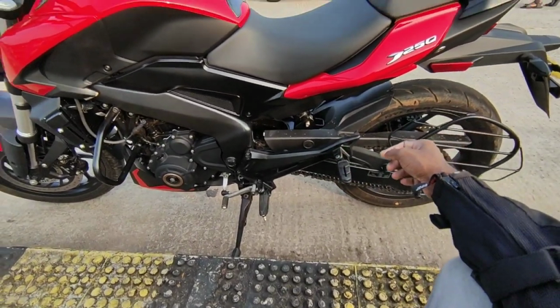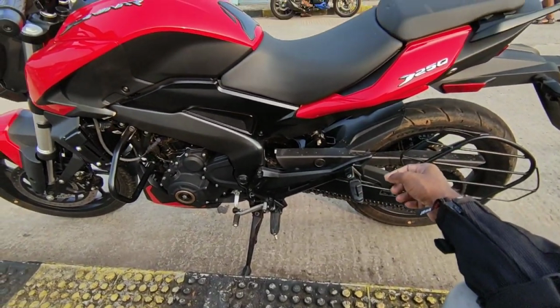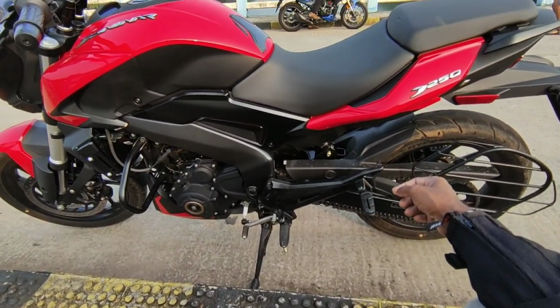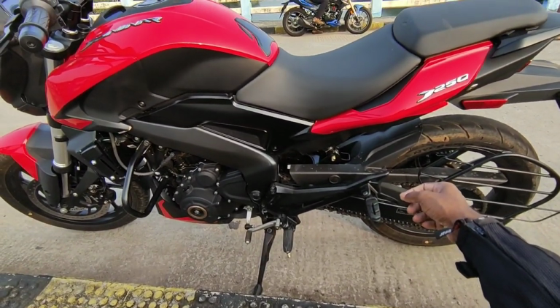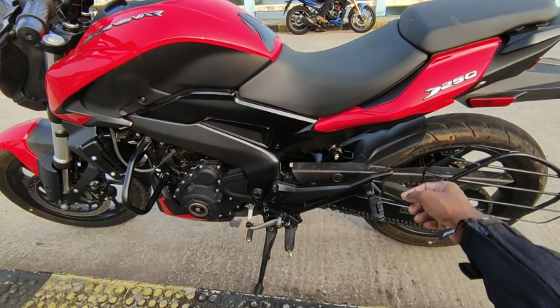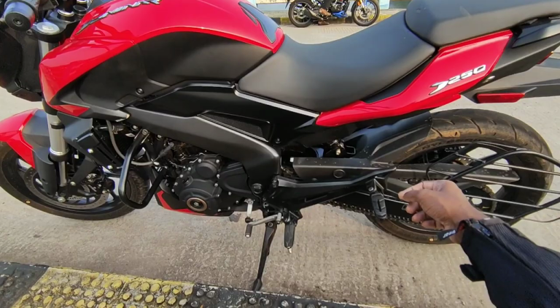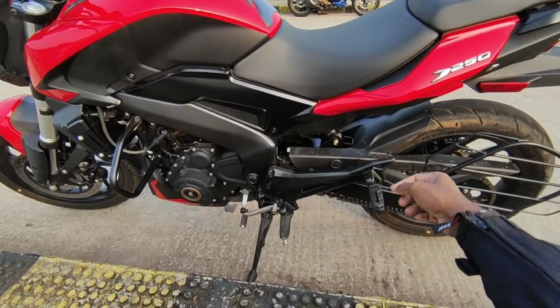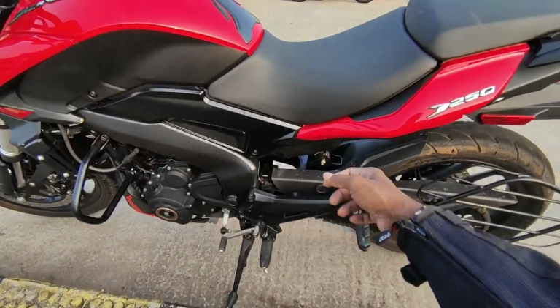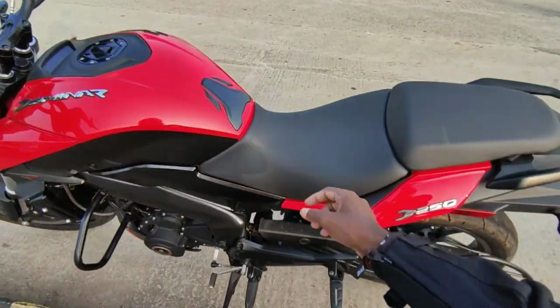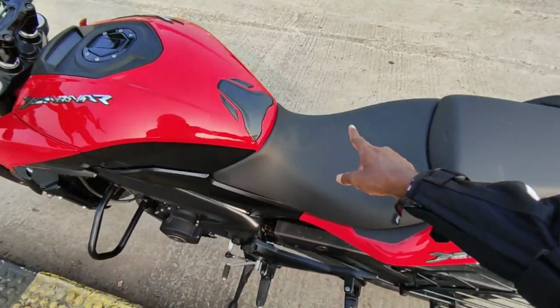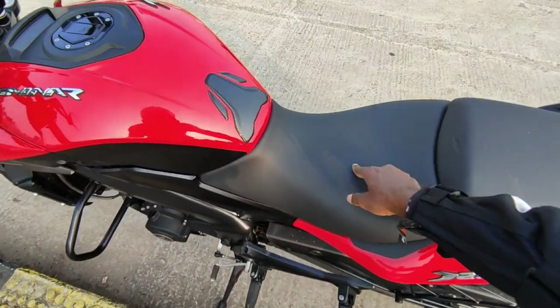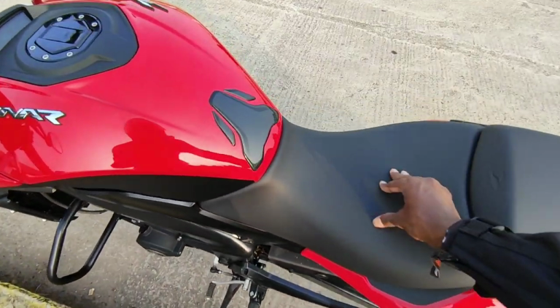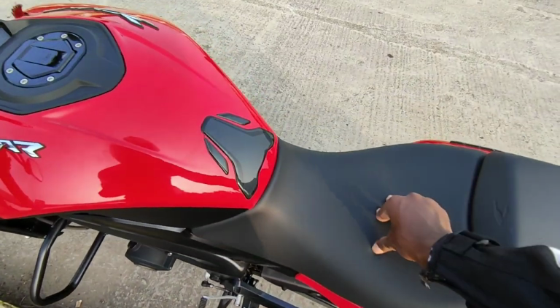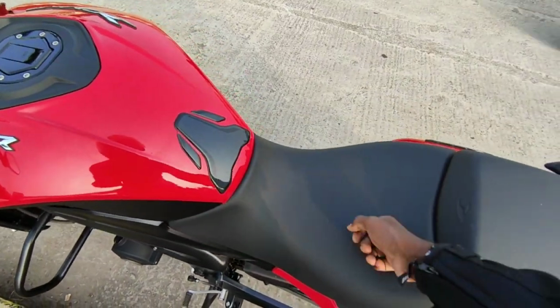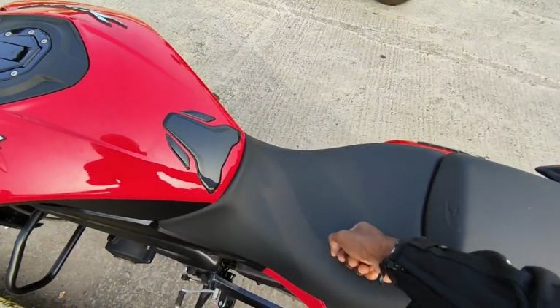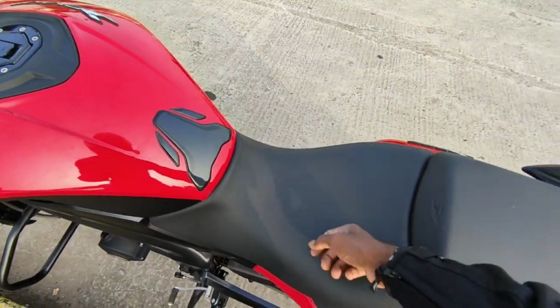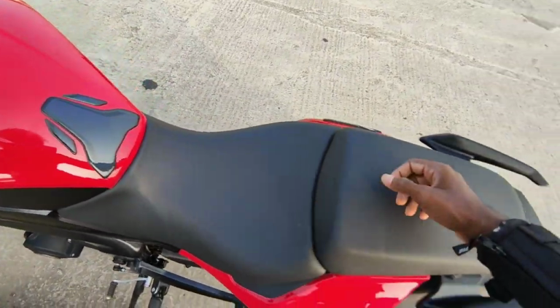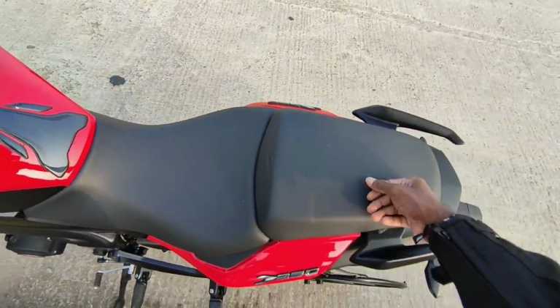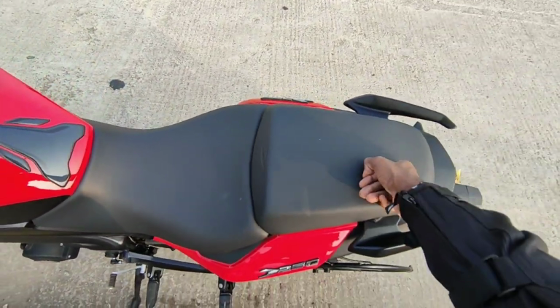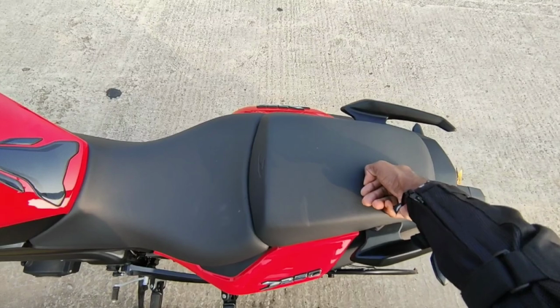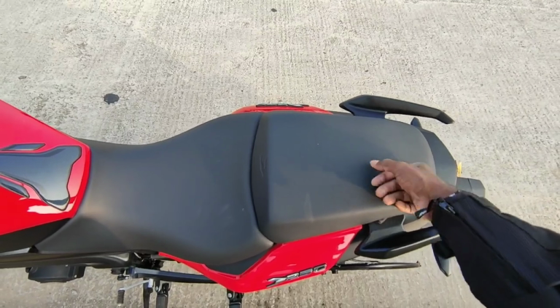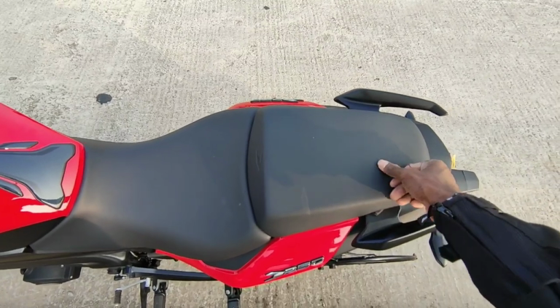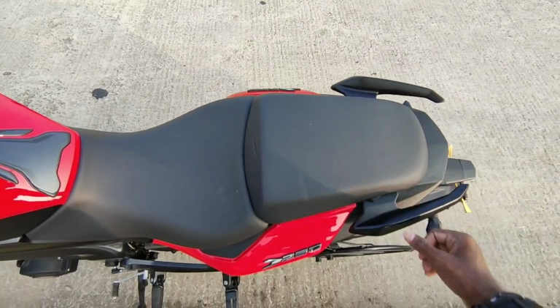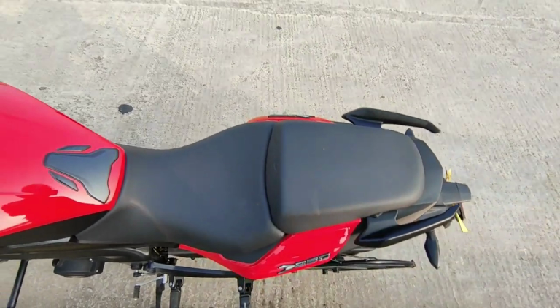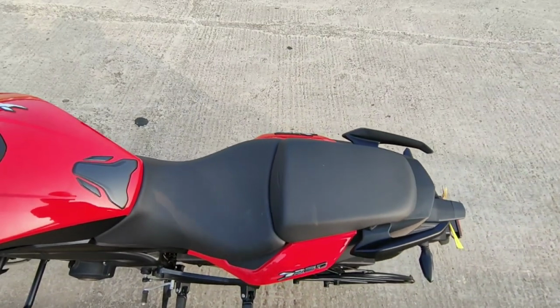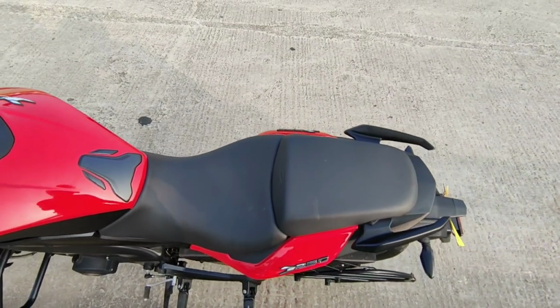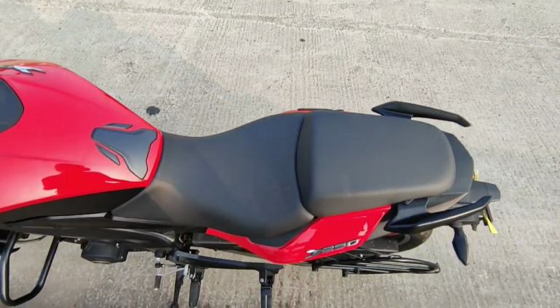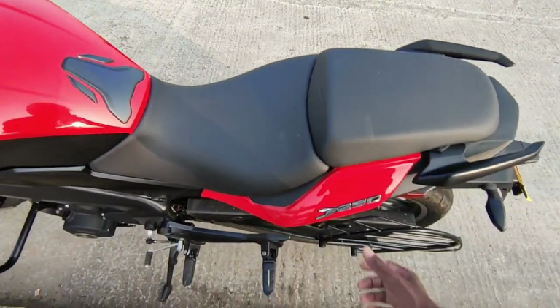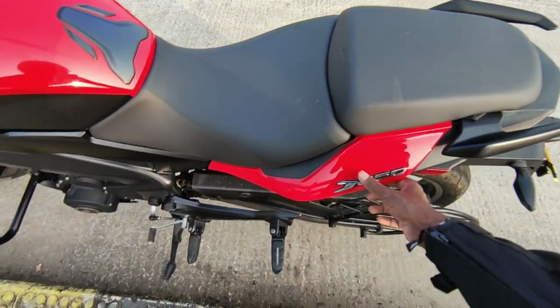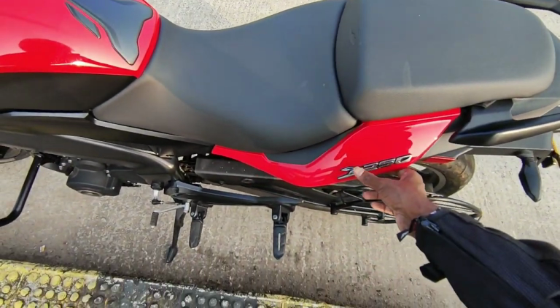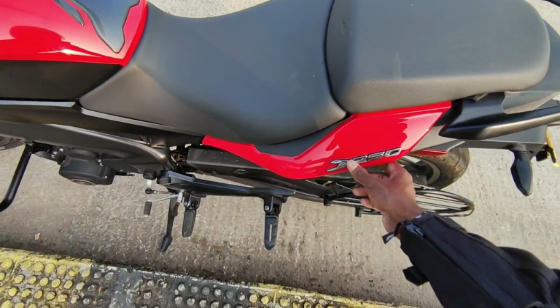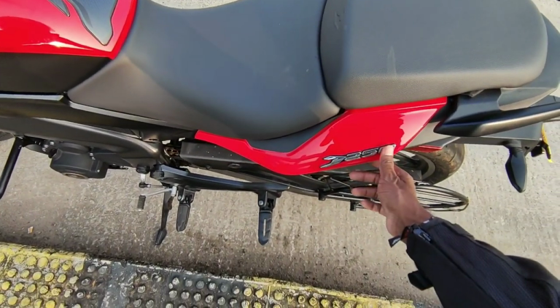This is a 6-speed gearbox, and also has a slipper clutch. It's very smooth with a comfortable seat in front of you. It's a nice design.